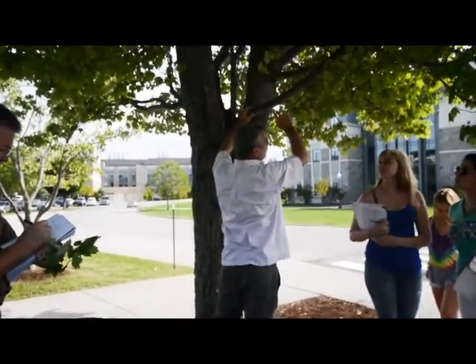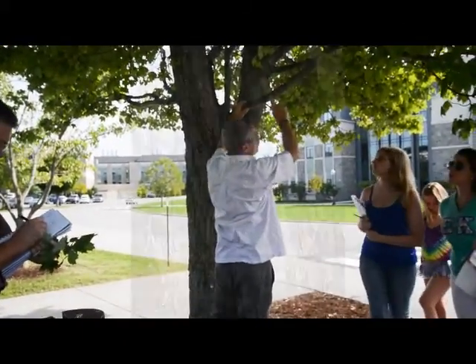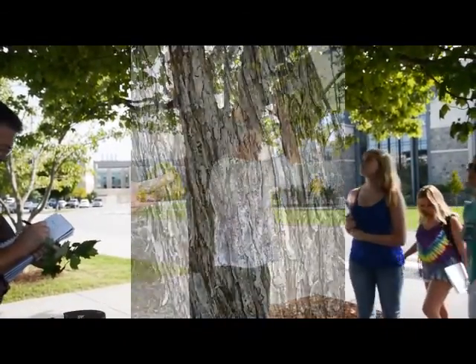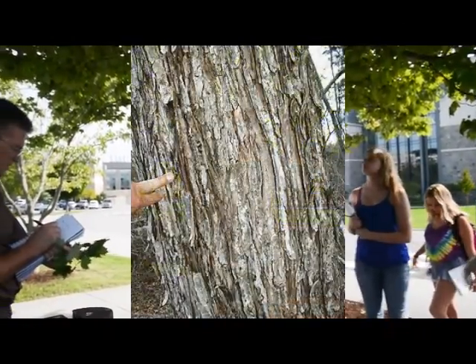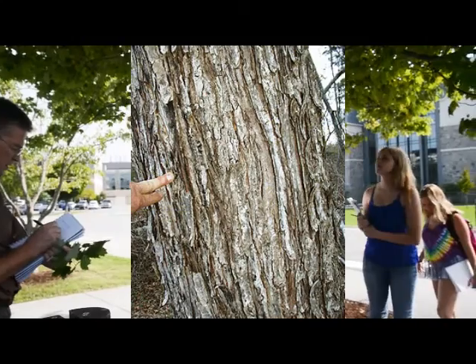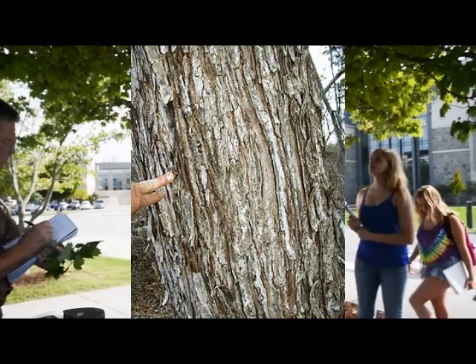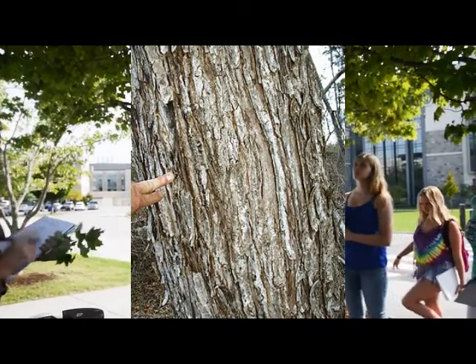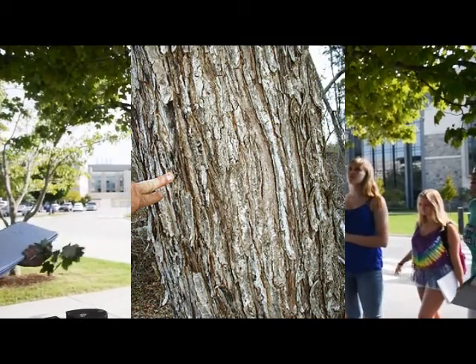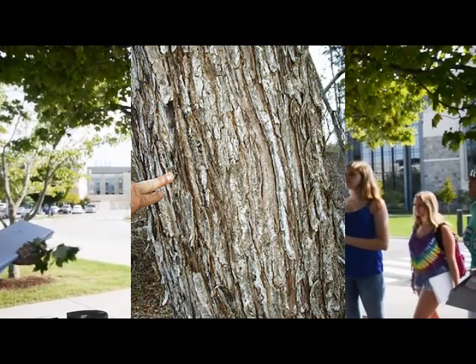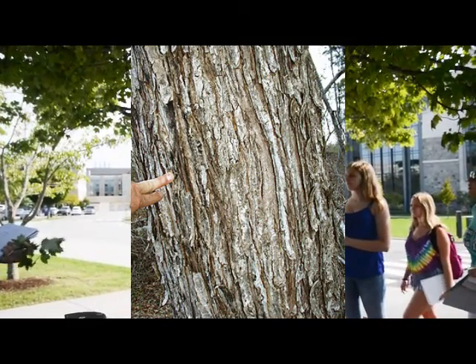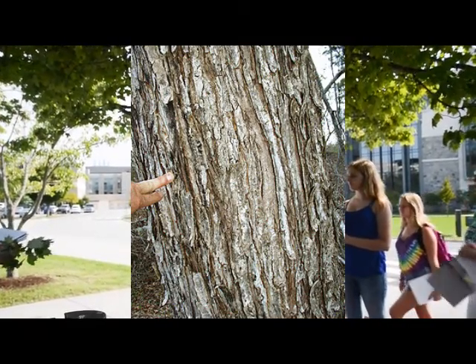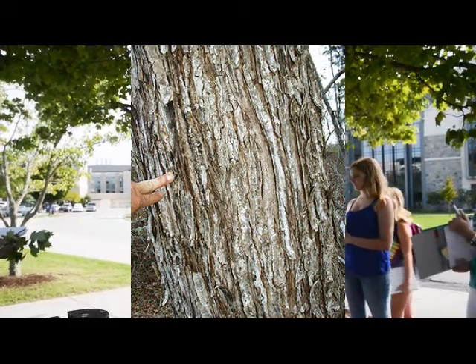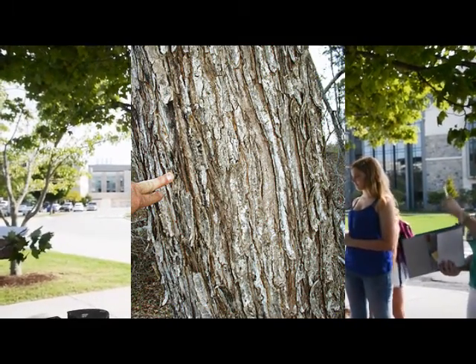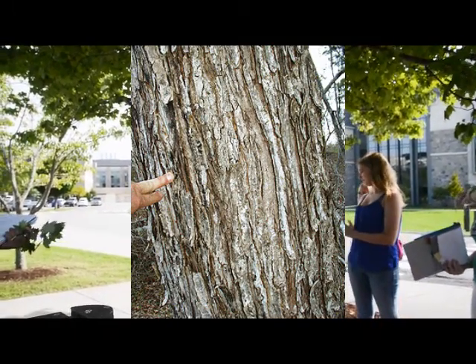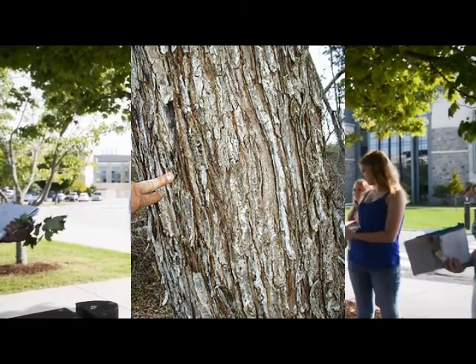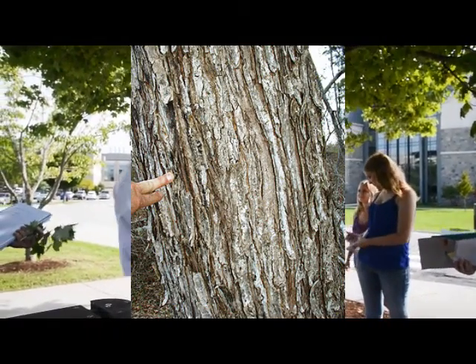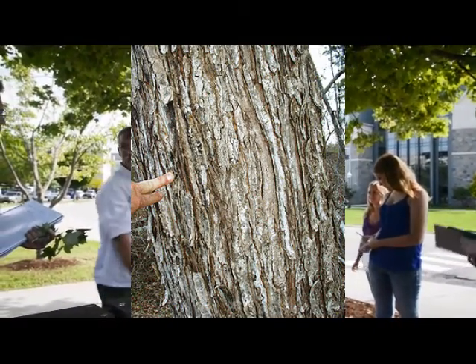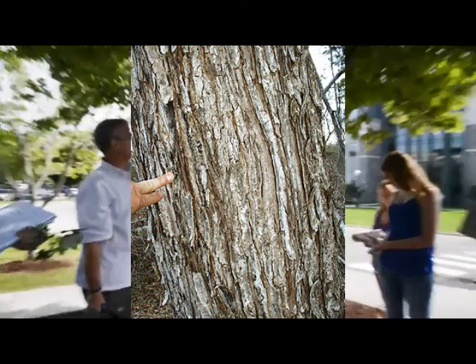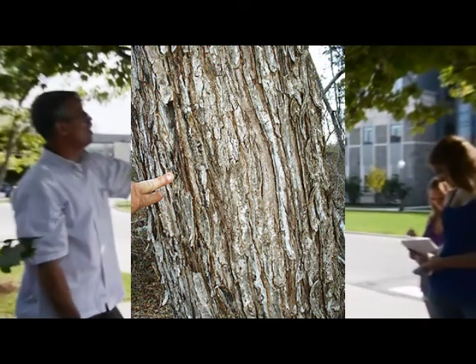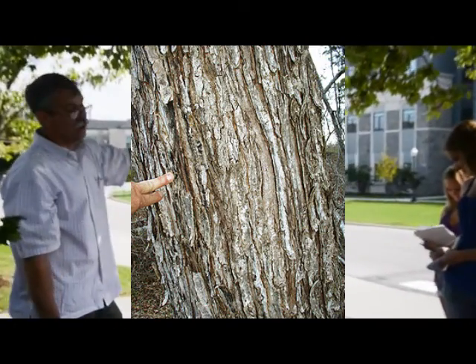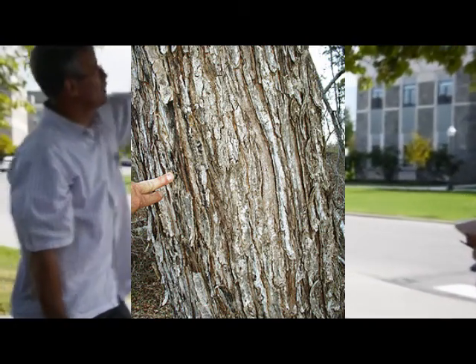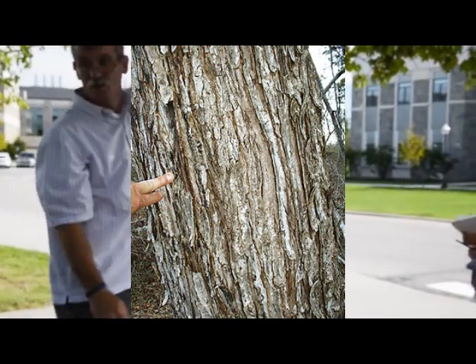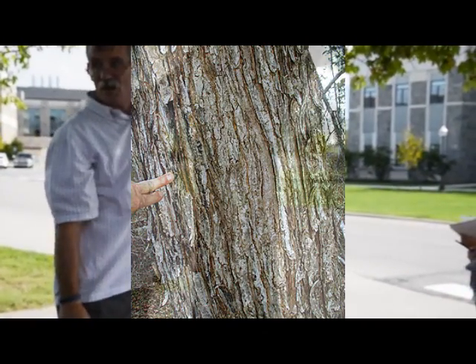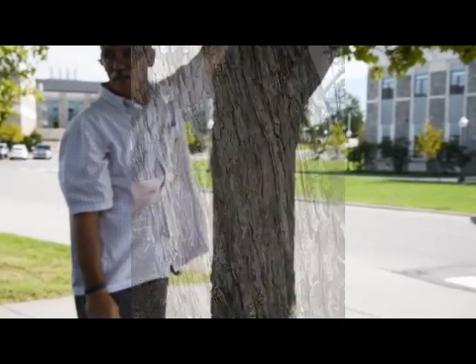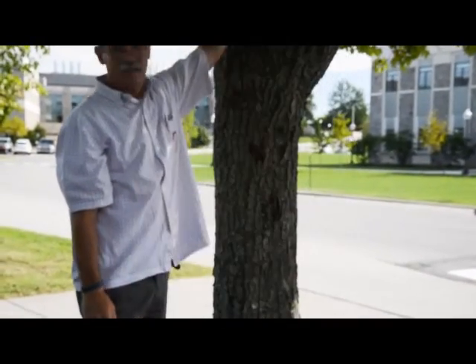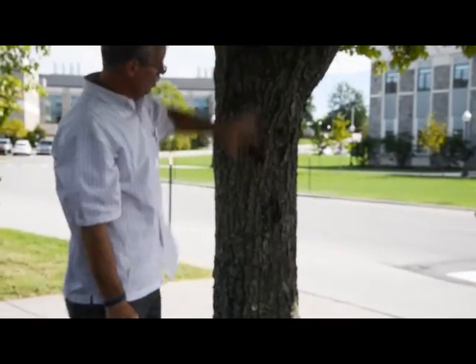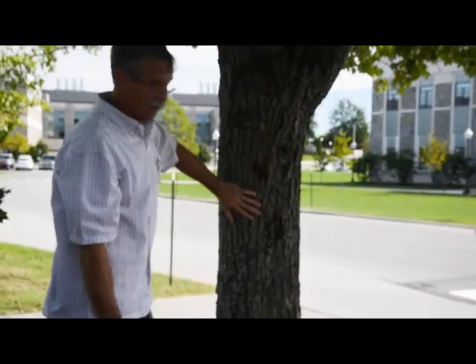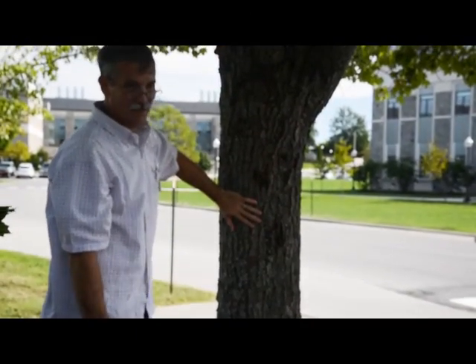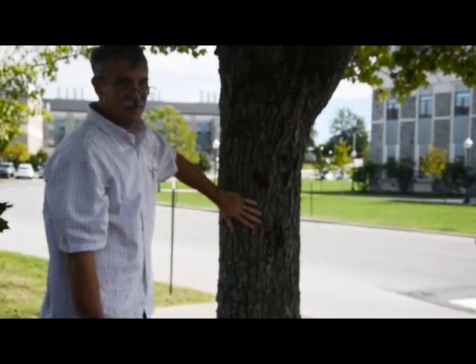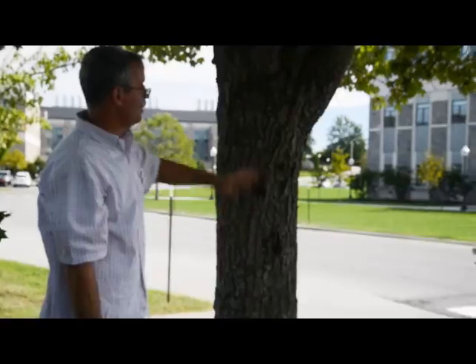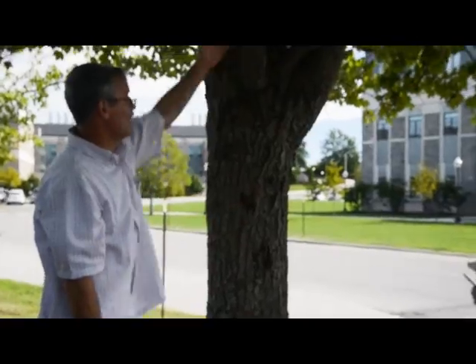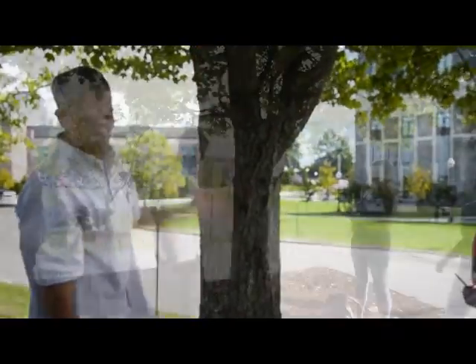It almost looks like beech, doesn't it? Gray, smooth. But look what it turns into — very, very scaly. So again, almost all of them are smooth when young. They turn into something. The beech stays smooth.